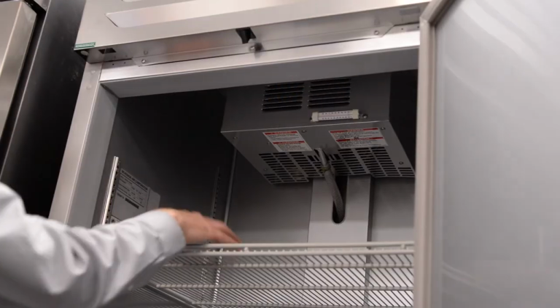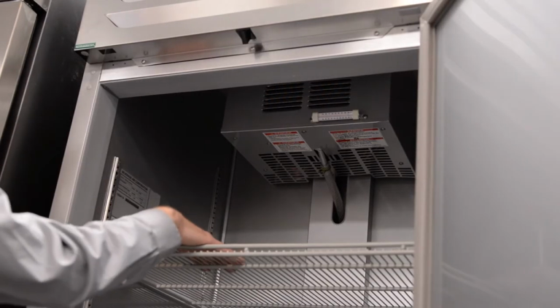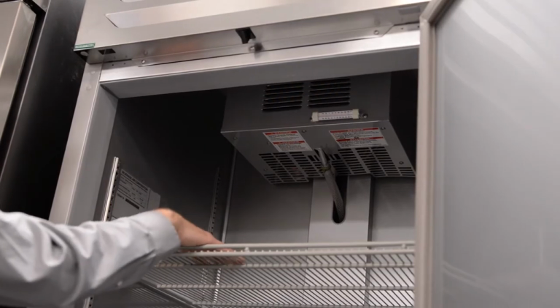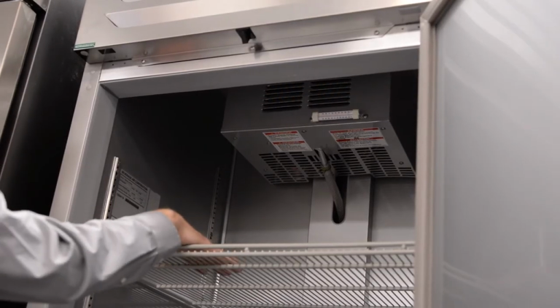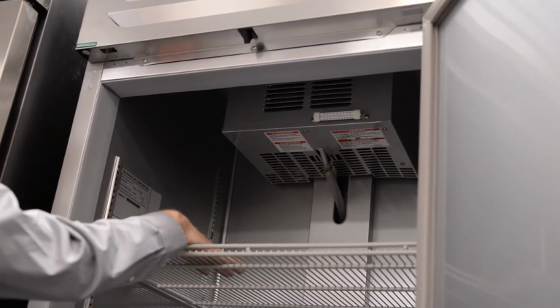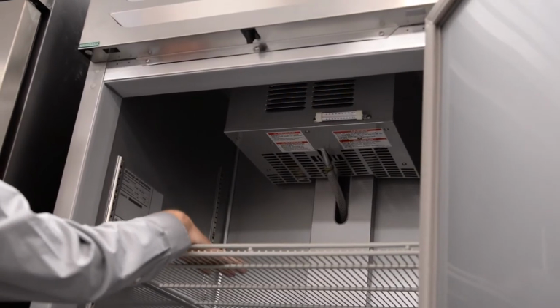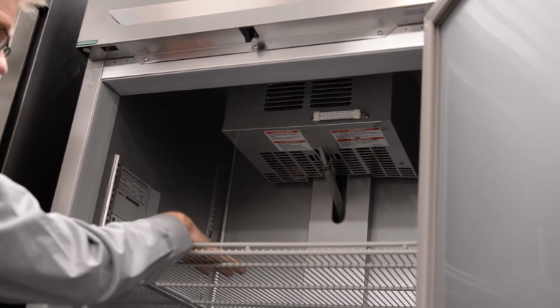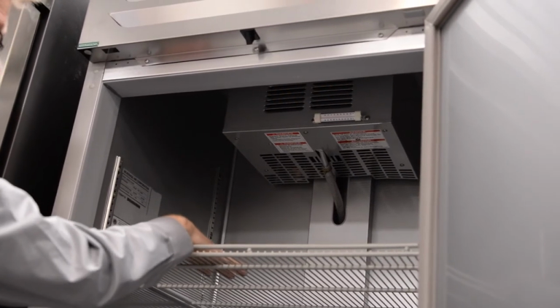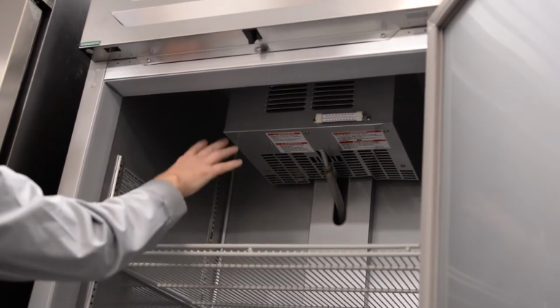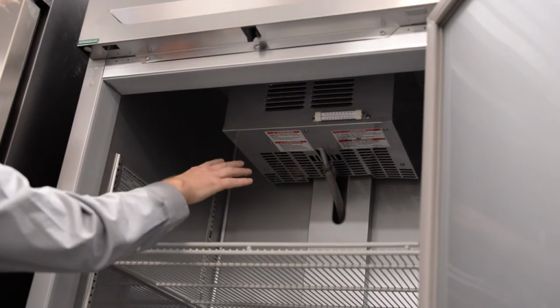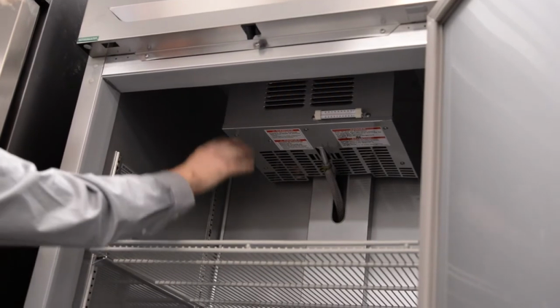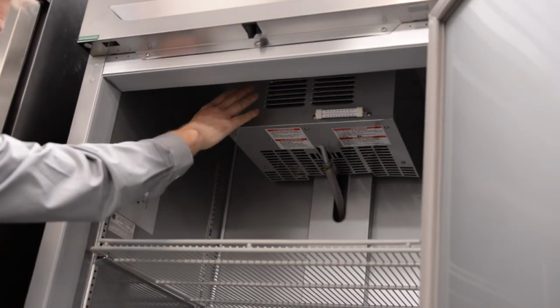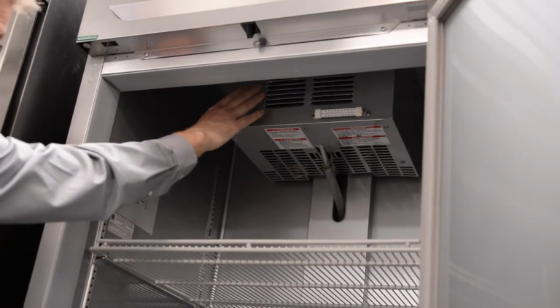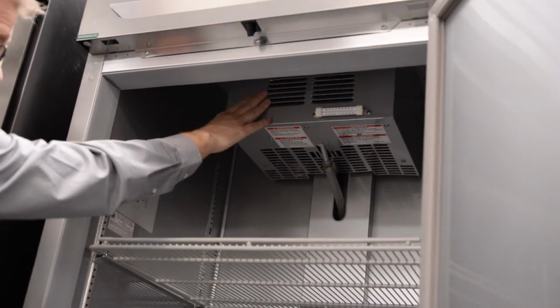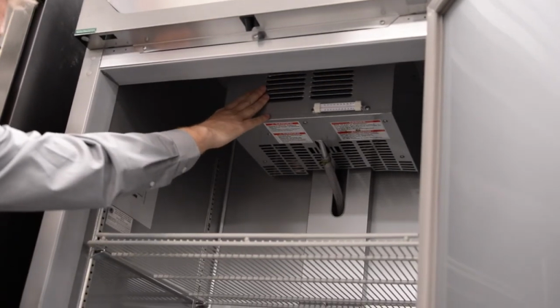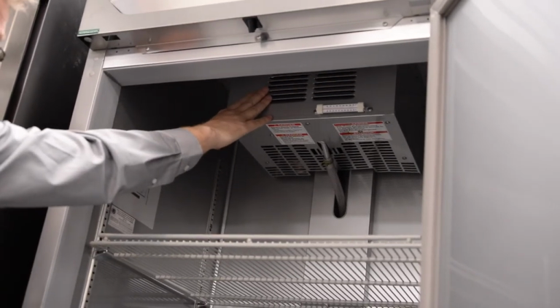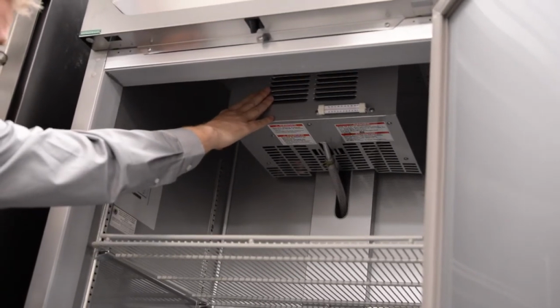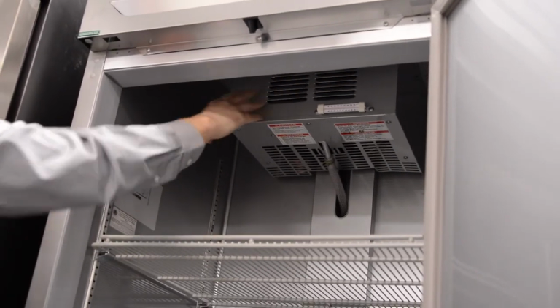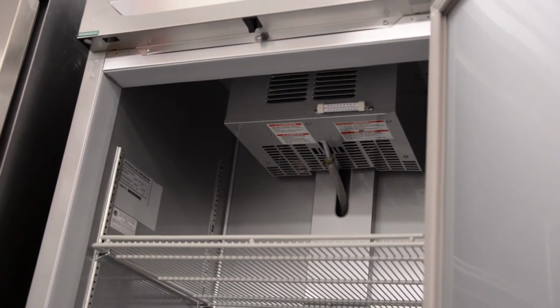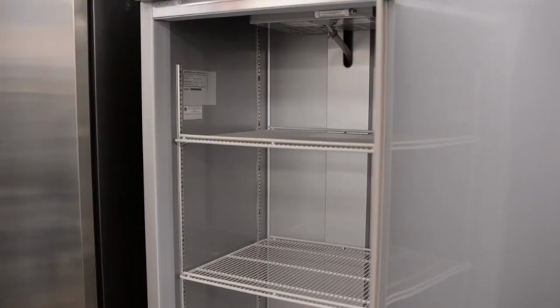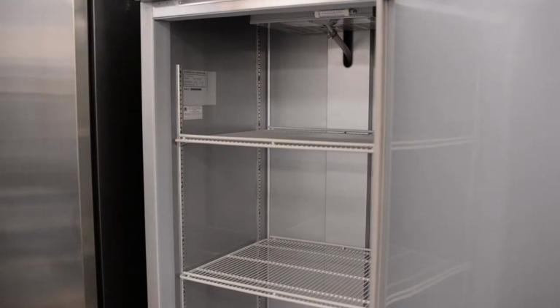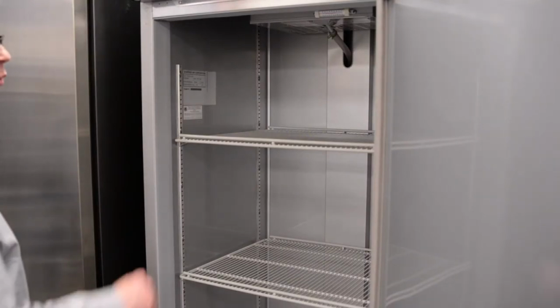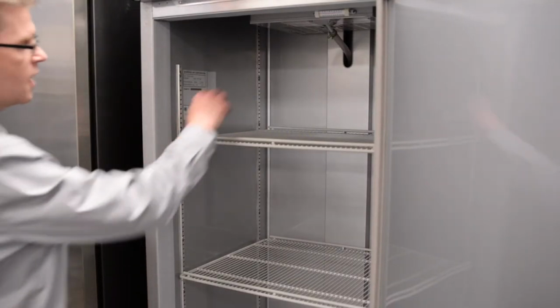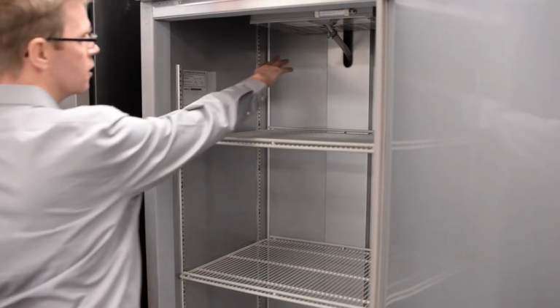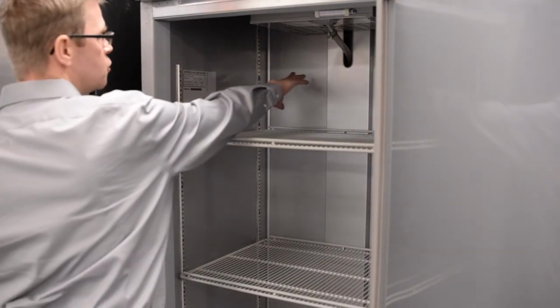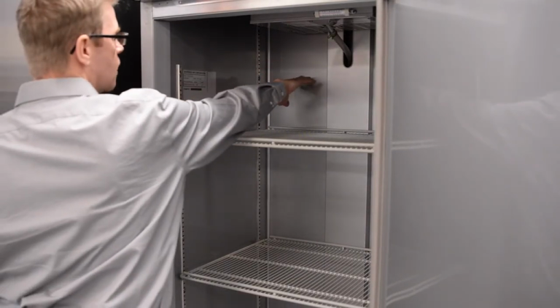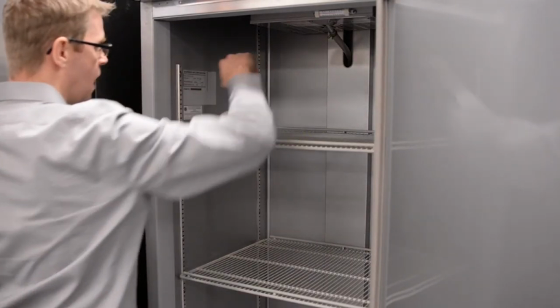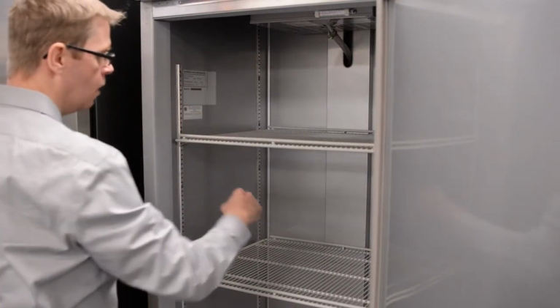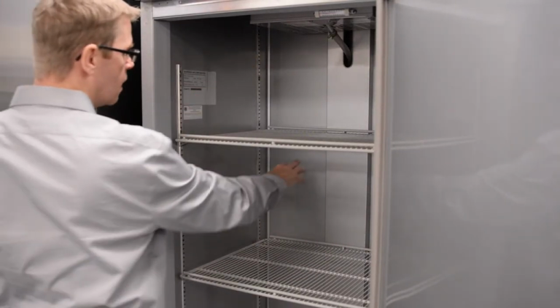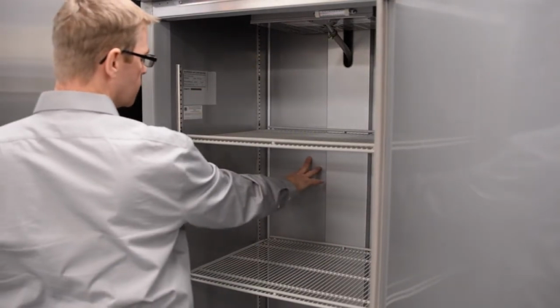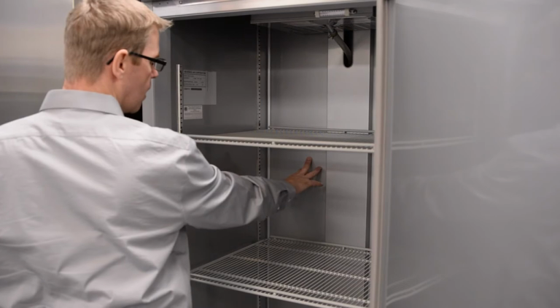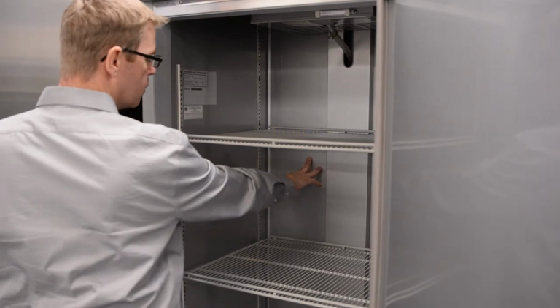On the top shelf, it is important not to stack product too high as it will restrict airflow being pulled back into the return grill at the evaporator core. It is very important not to have product pushed too far against the back wall as it will disrupt the airflow of the unit.